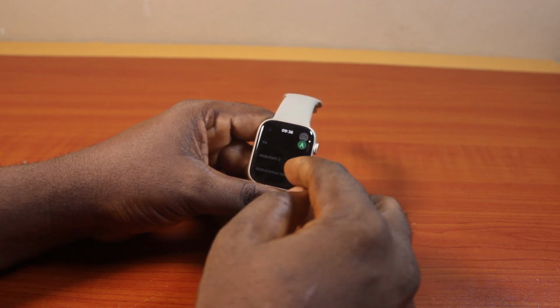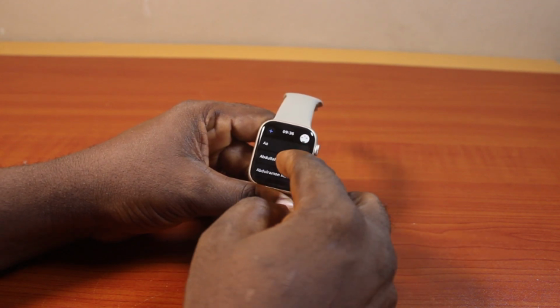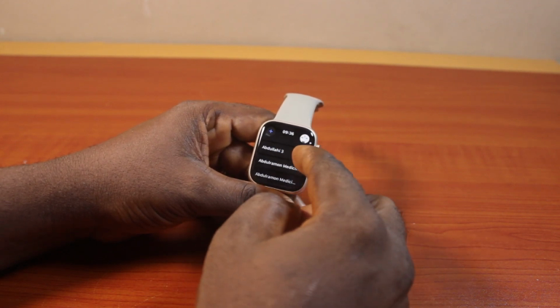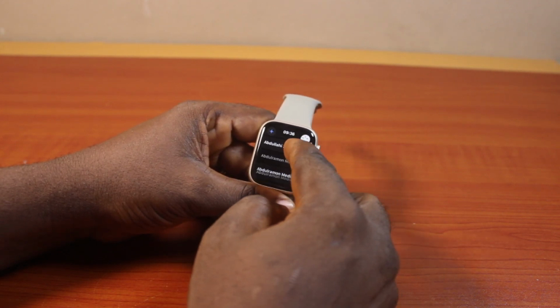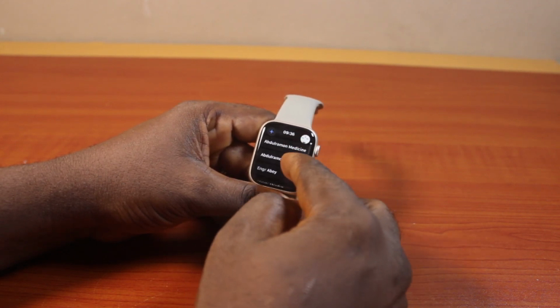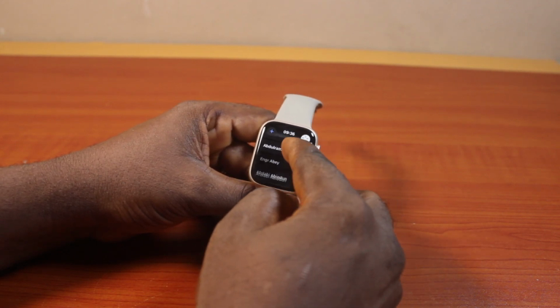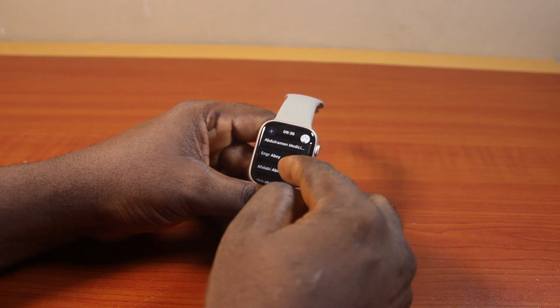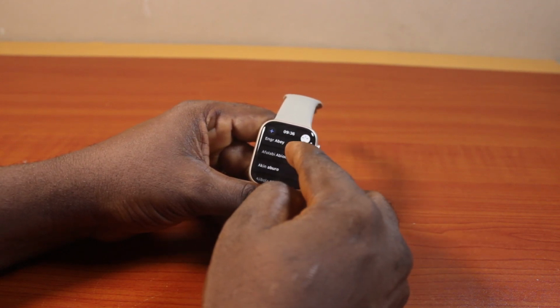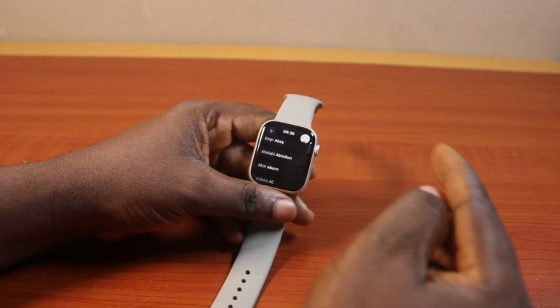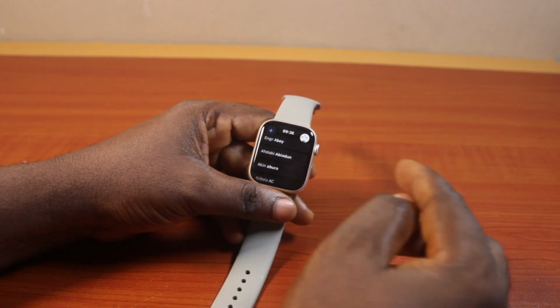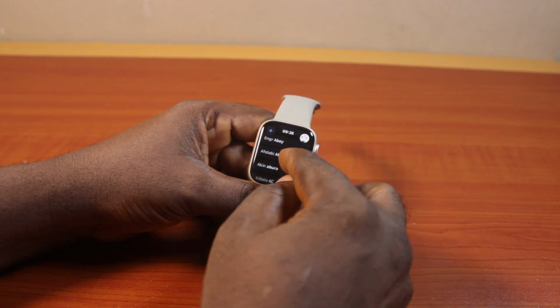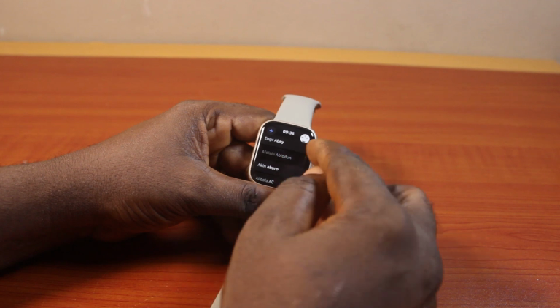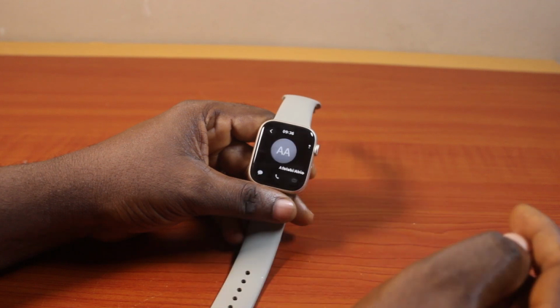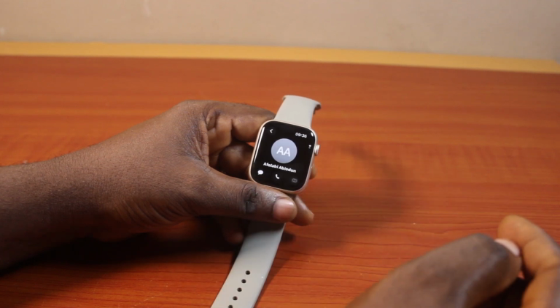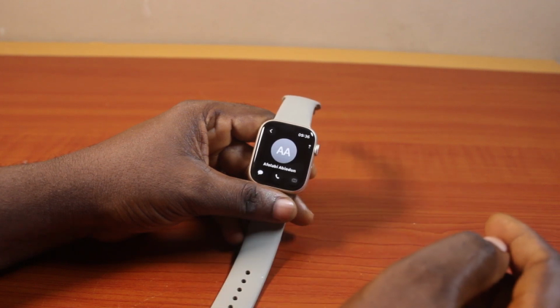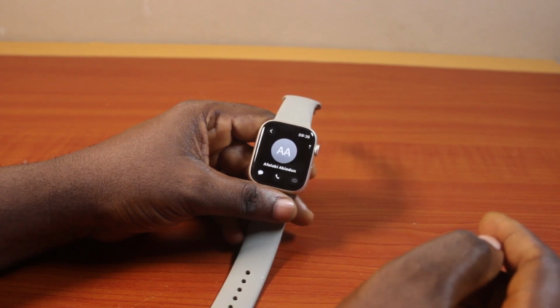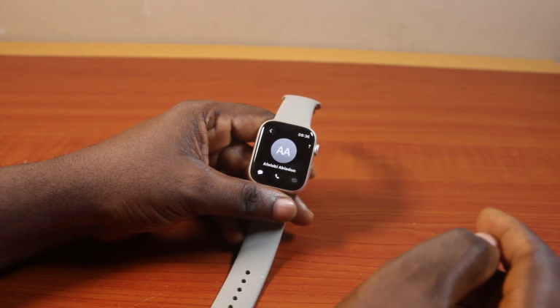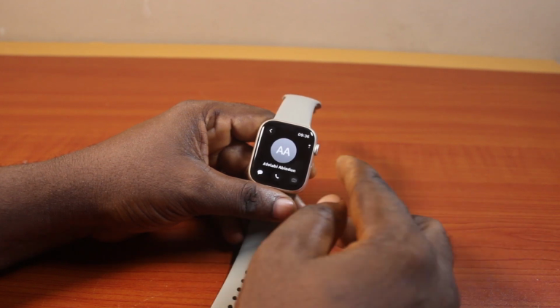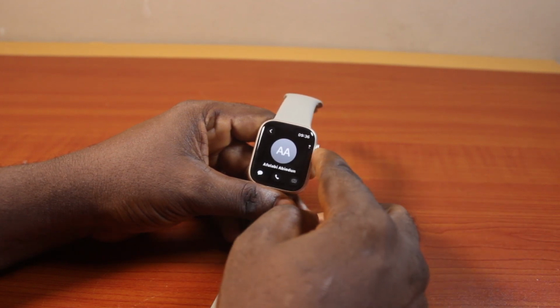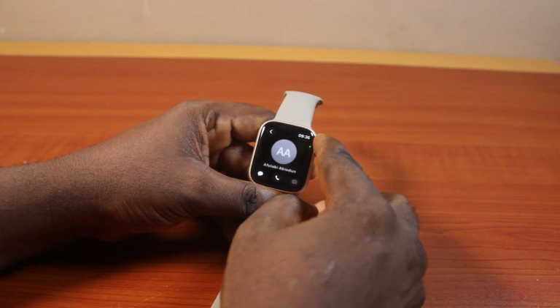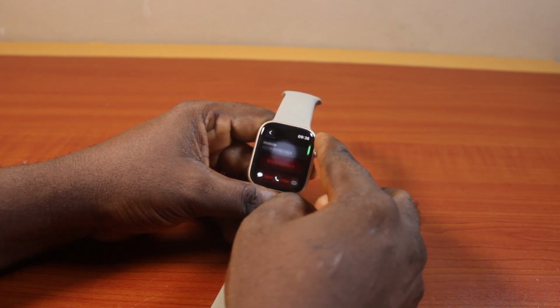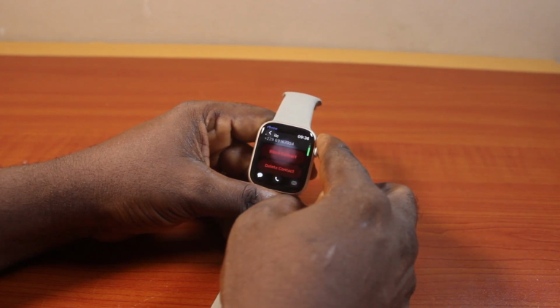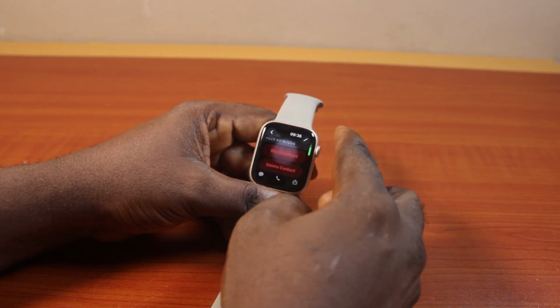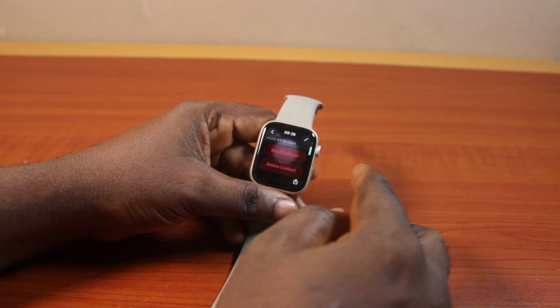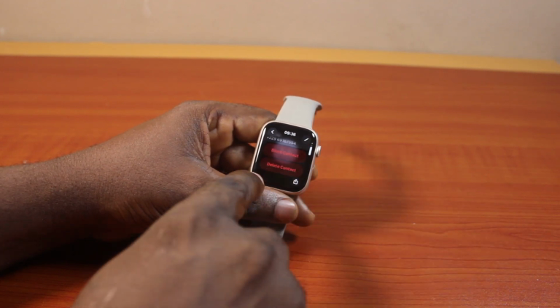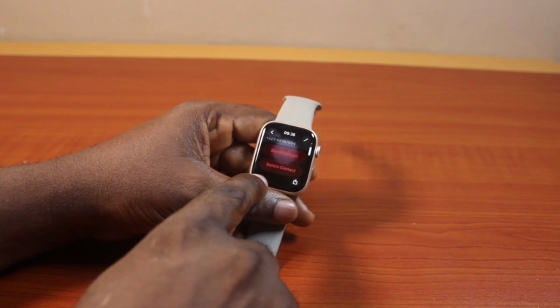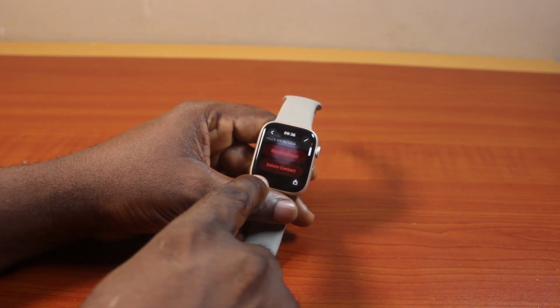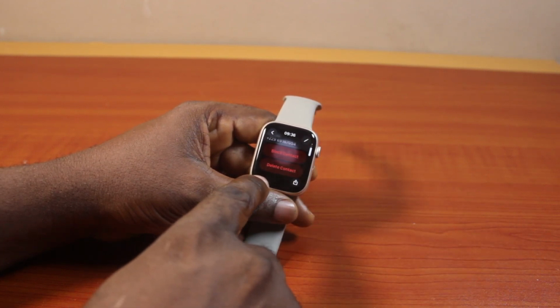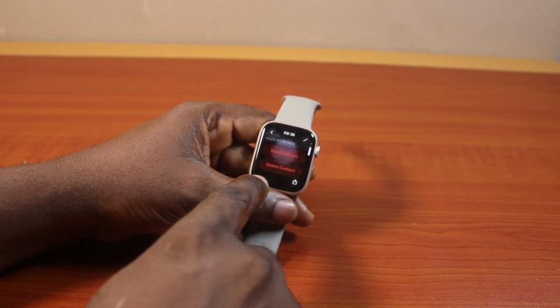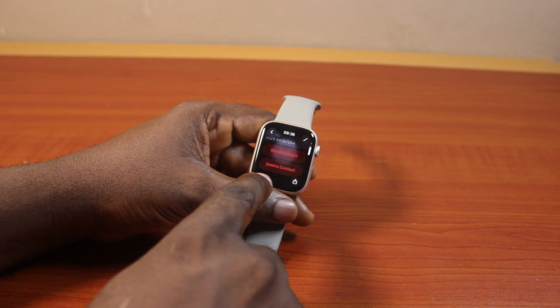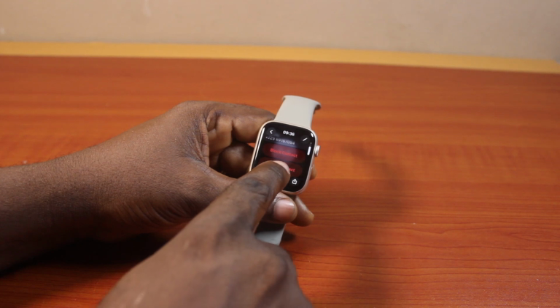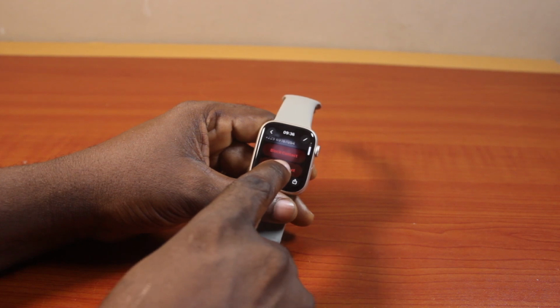Now to delete any of these contacts, just scroll down to the contact and select it. Then scroll down again and you should see the Delete Contact option.